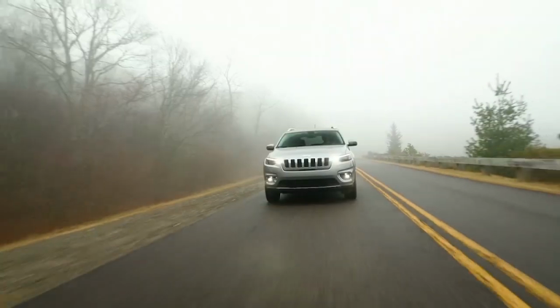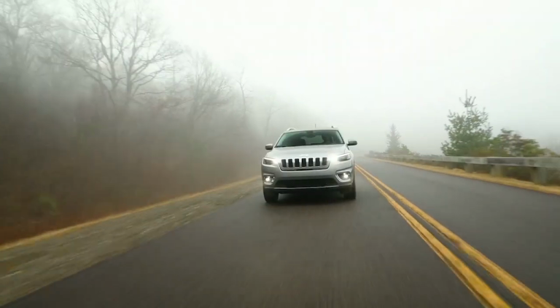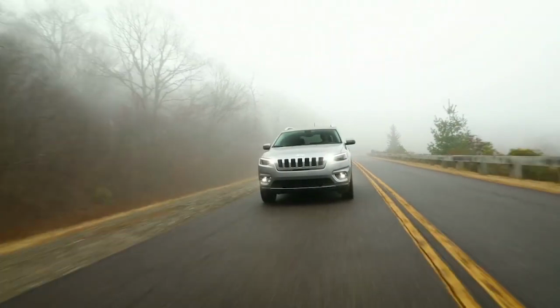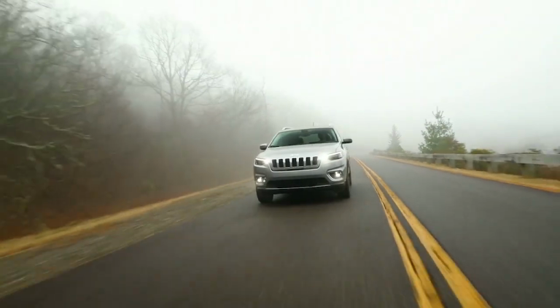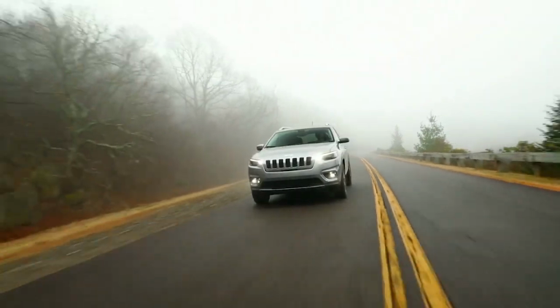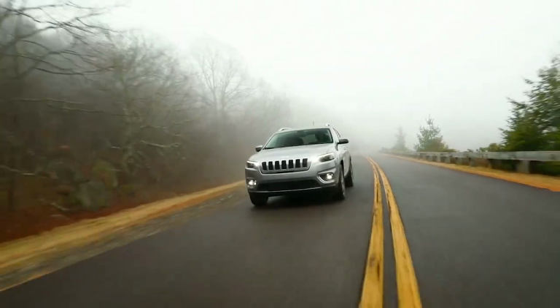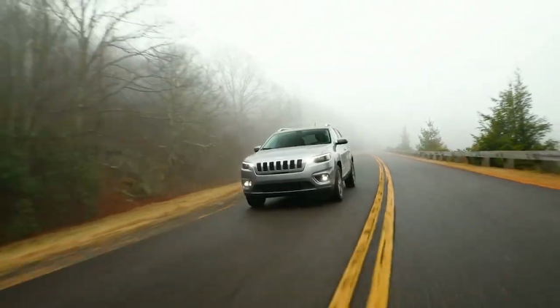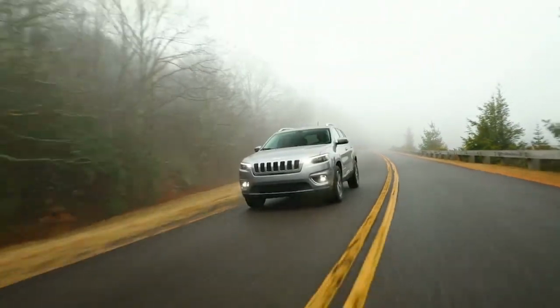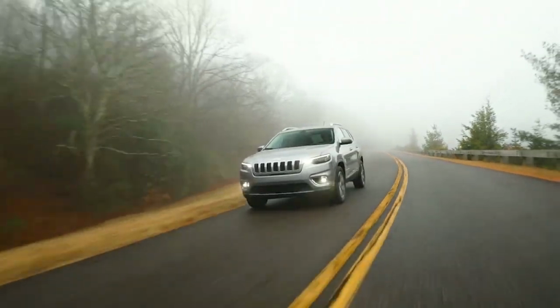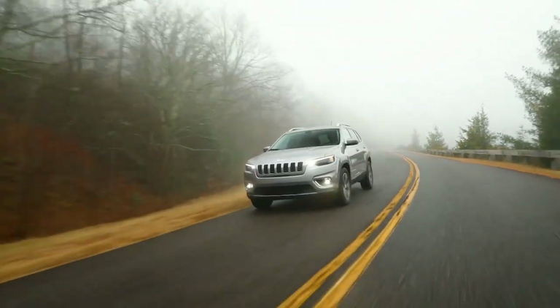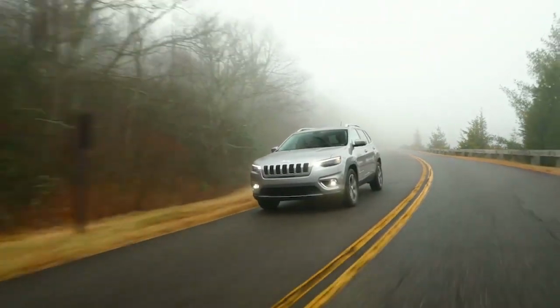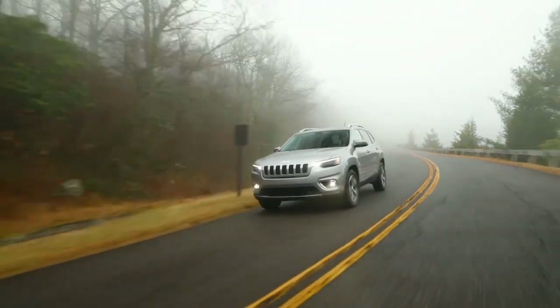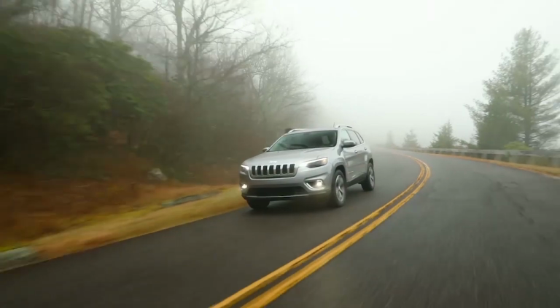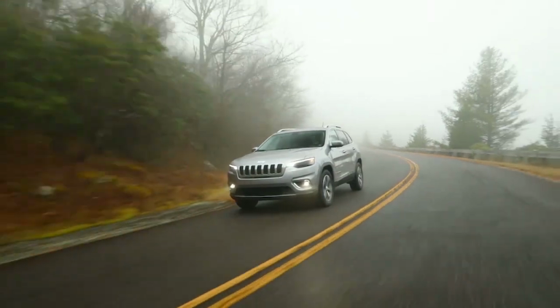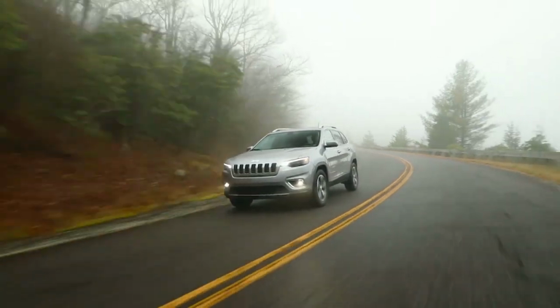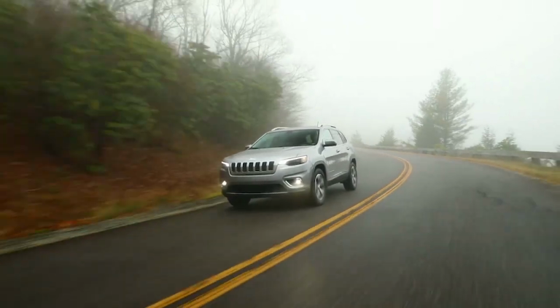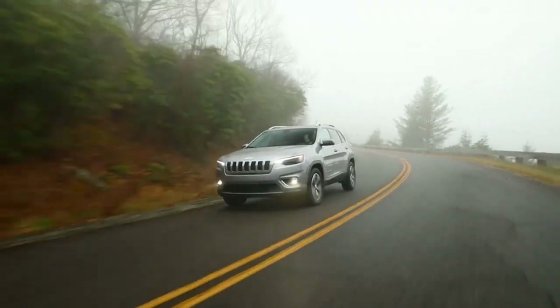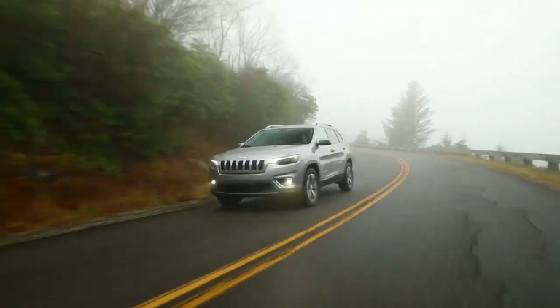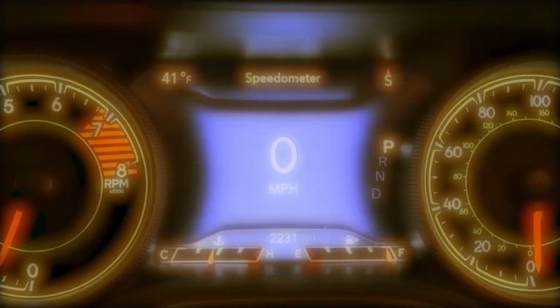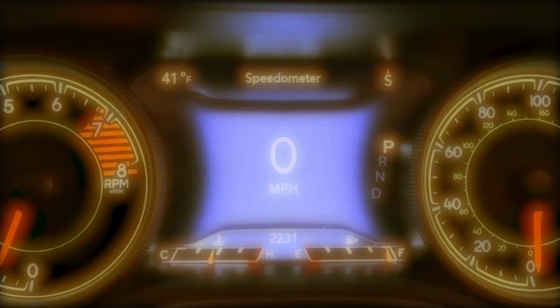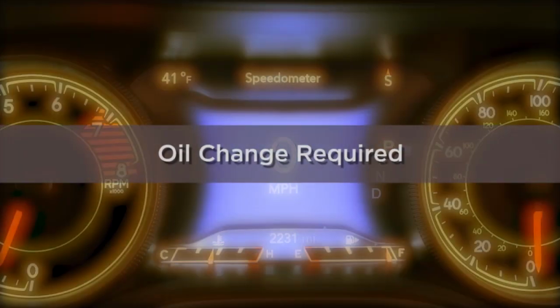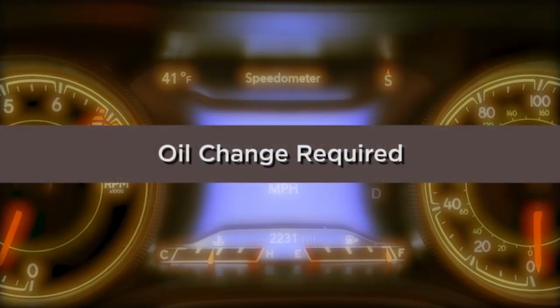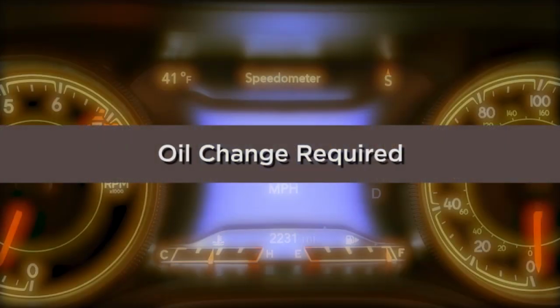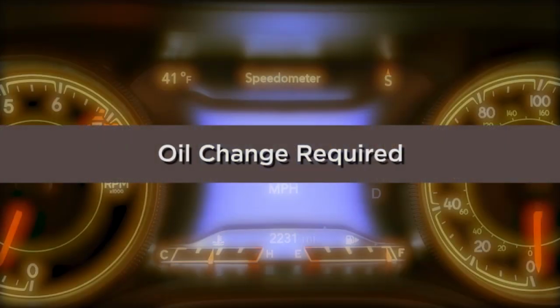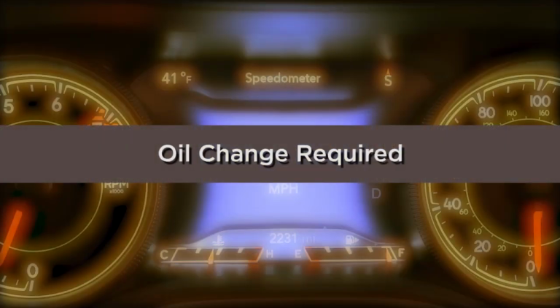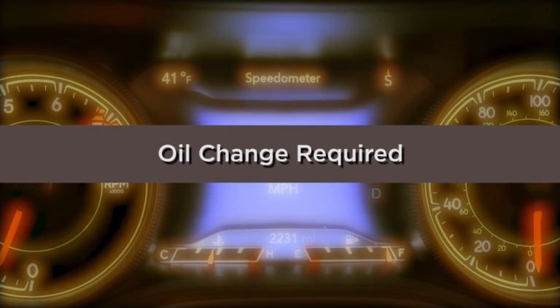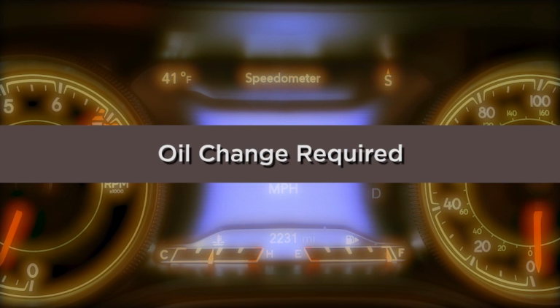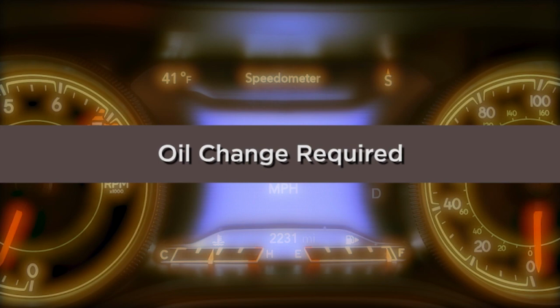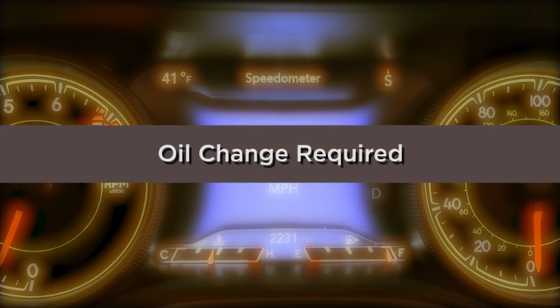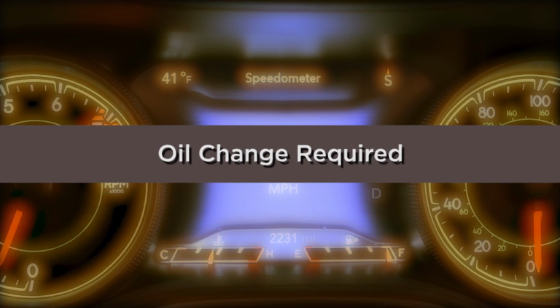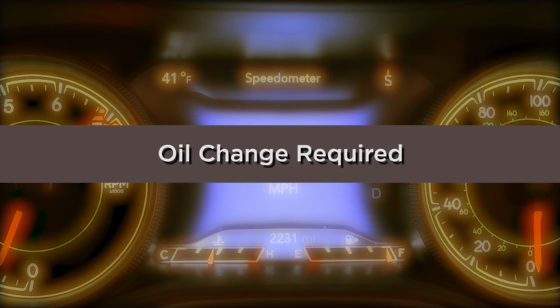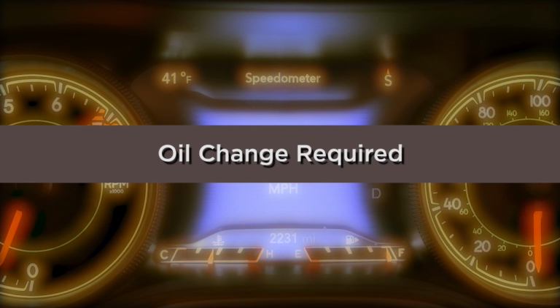Your oil change indicator helps take the guesswork out of oil changes. When it's time to change the oil, you'll hear a chime and the oil change required message will appear briefly in the instrument cluster.